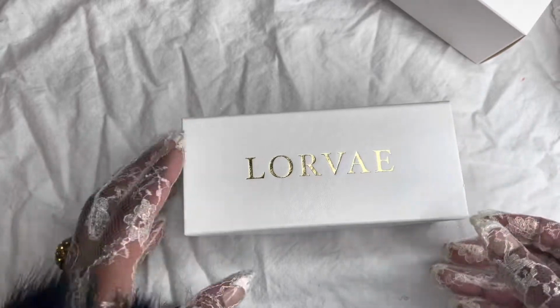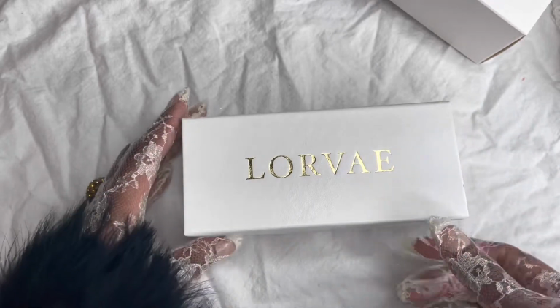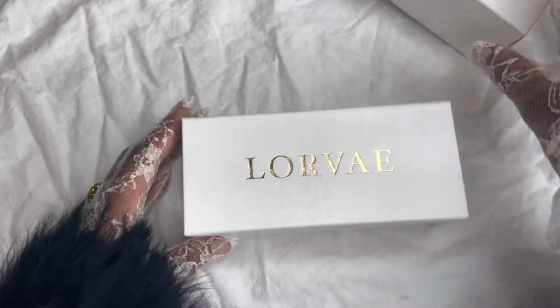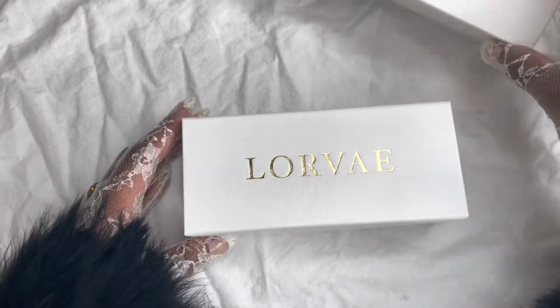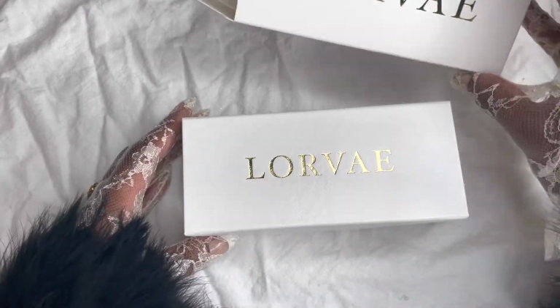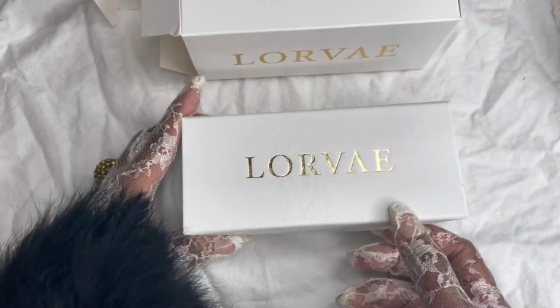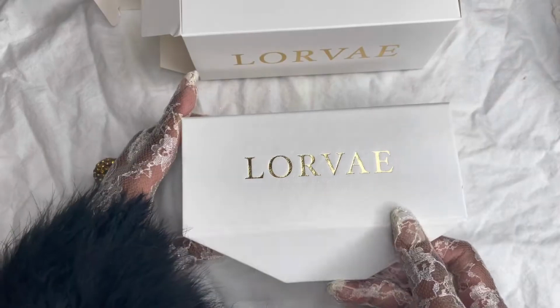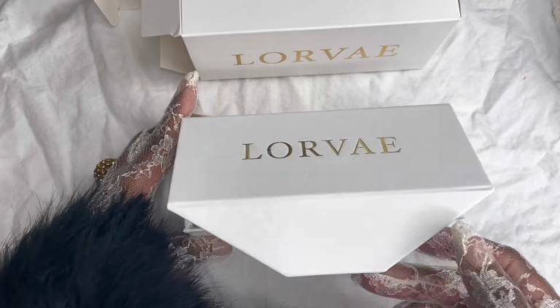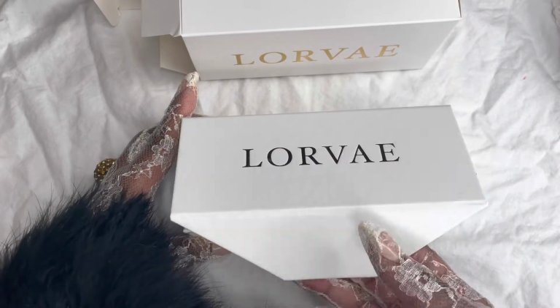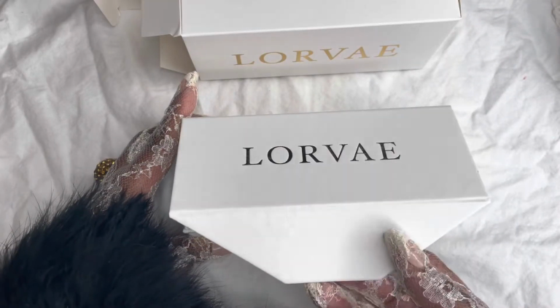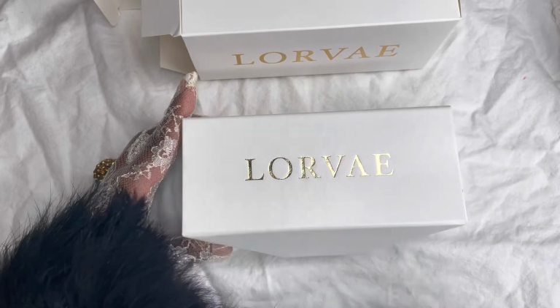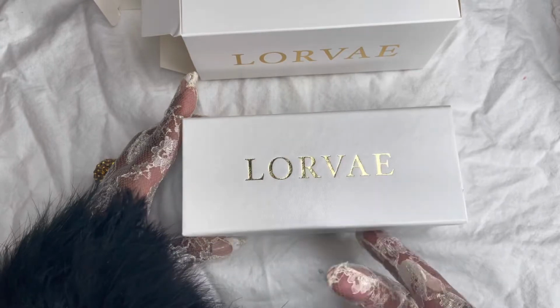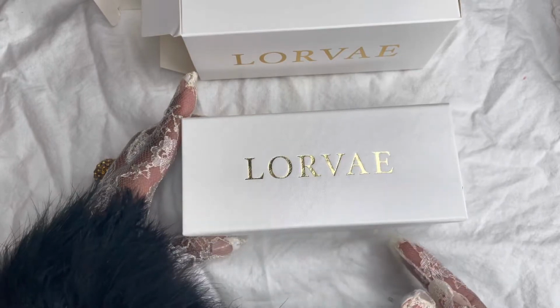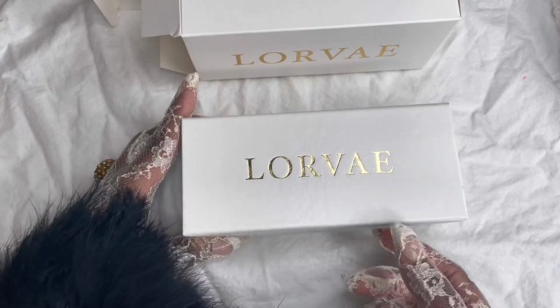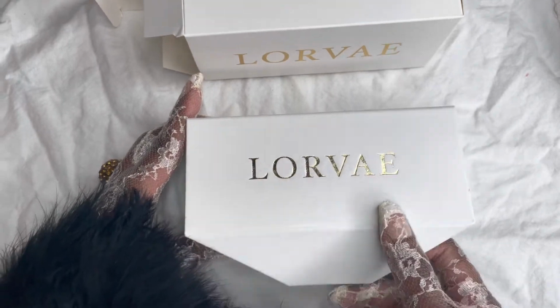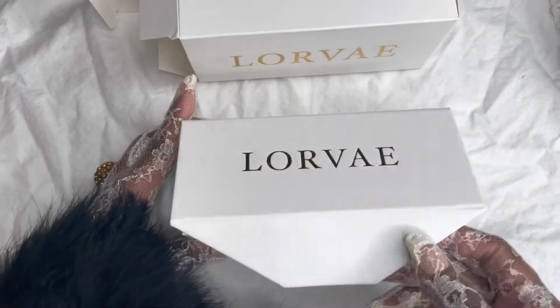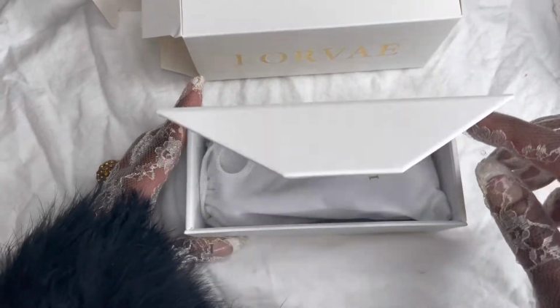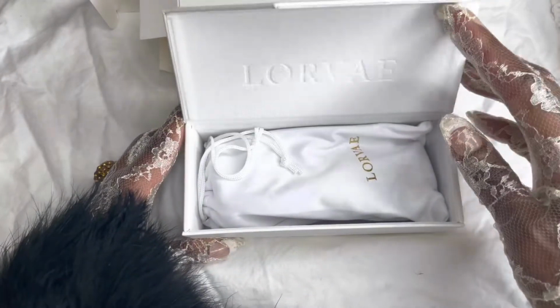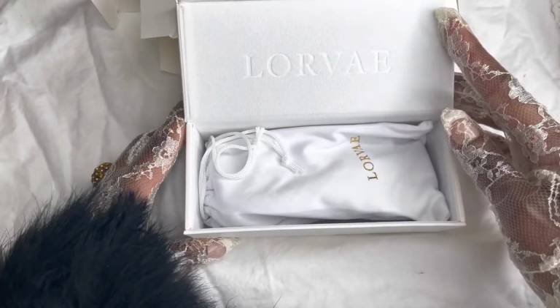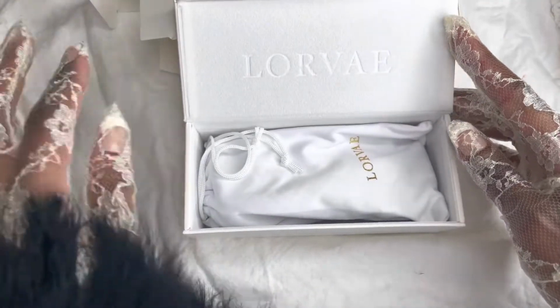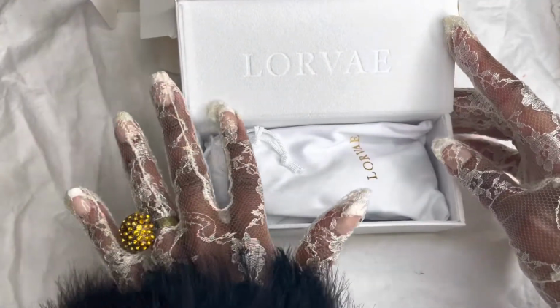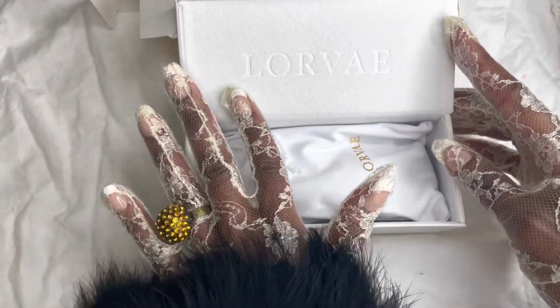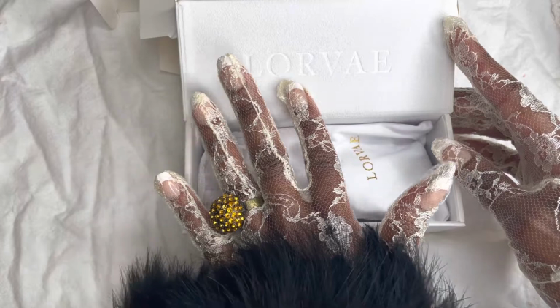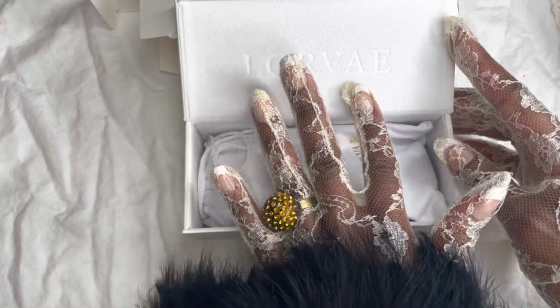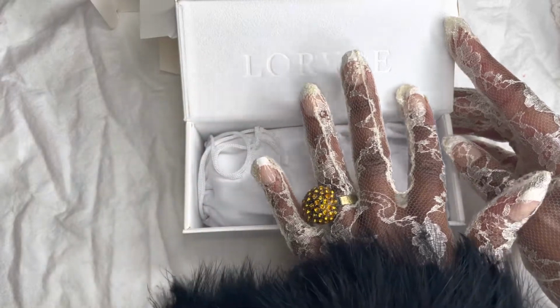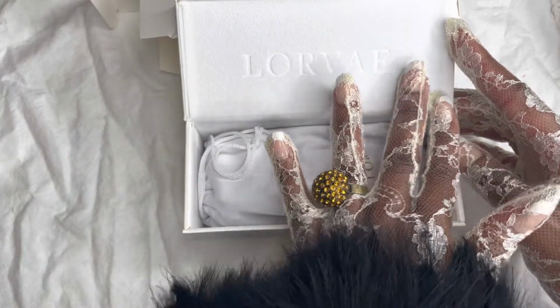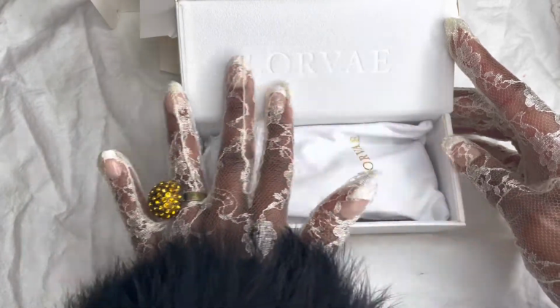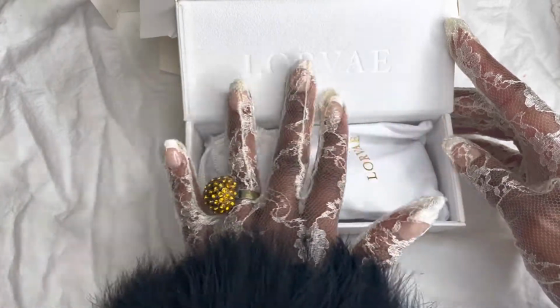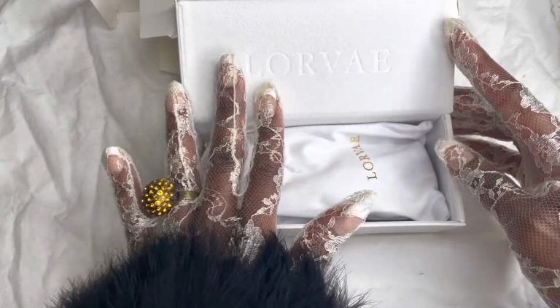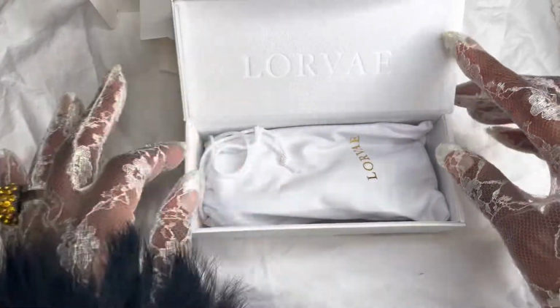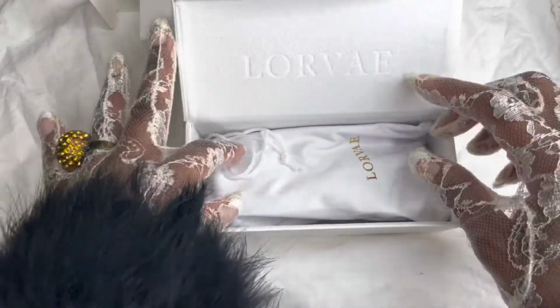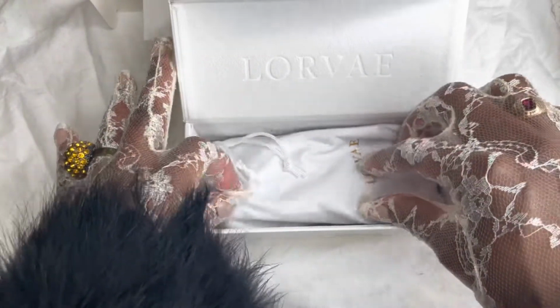It's very nice, very very nice. It has a little flap that is magnetic, which I love. And then it has Lorvae engraved in the top of the box.